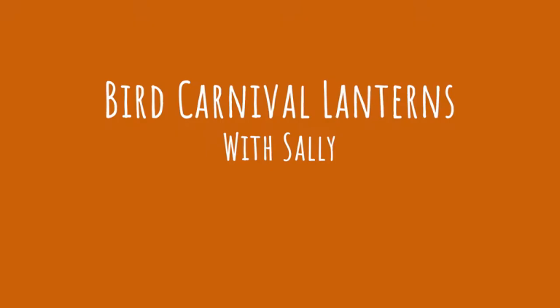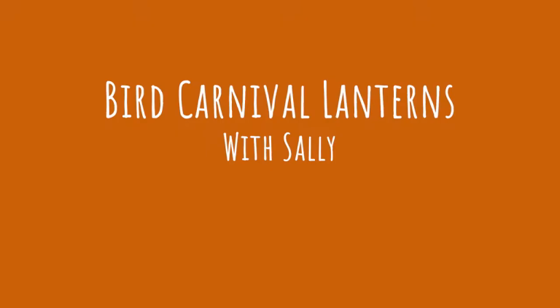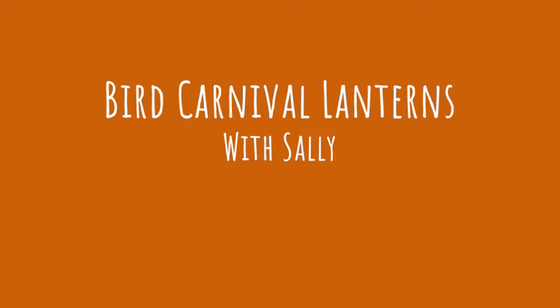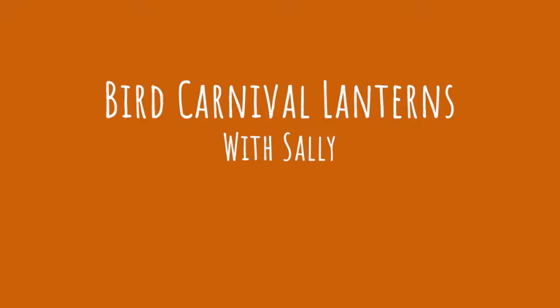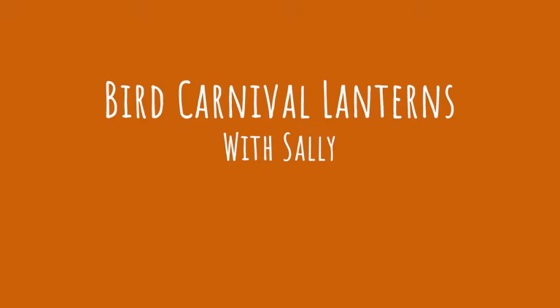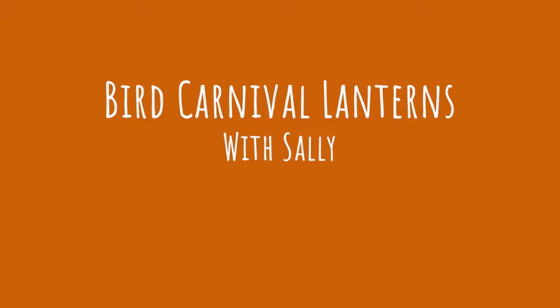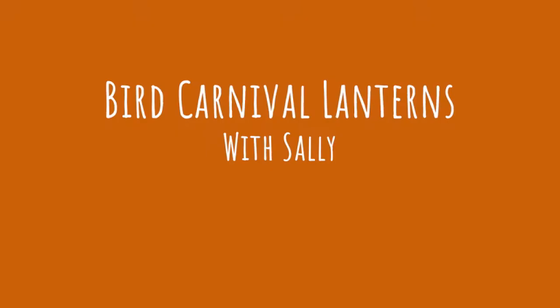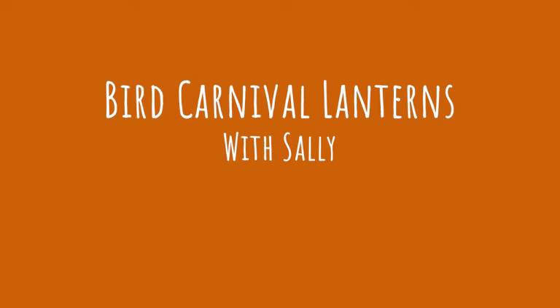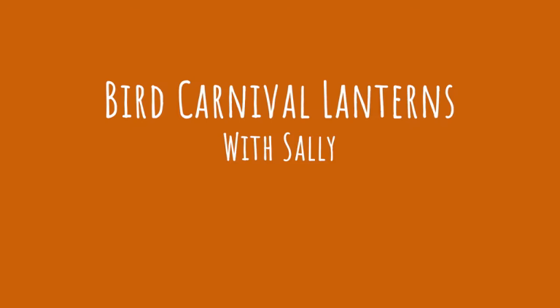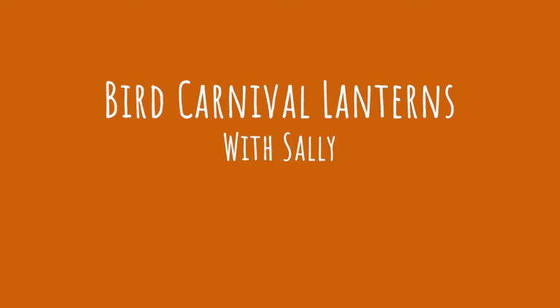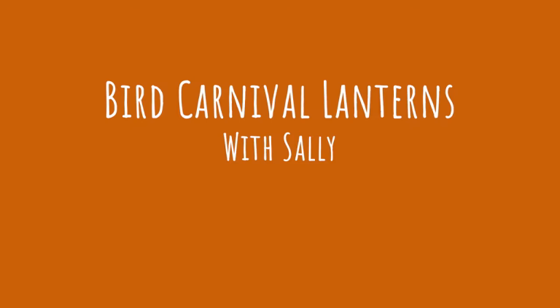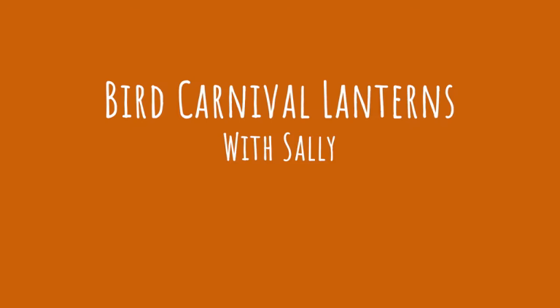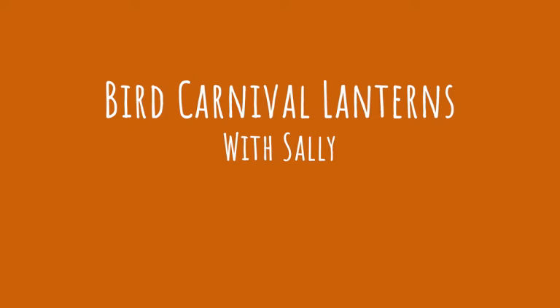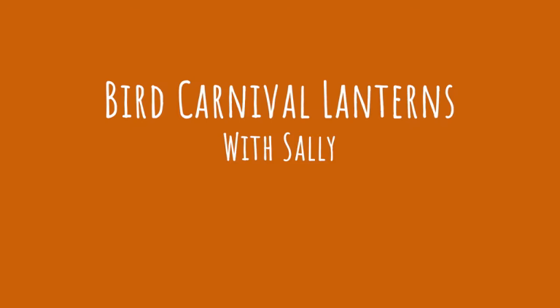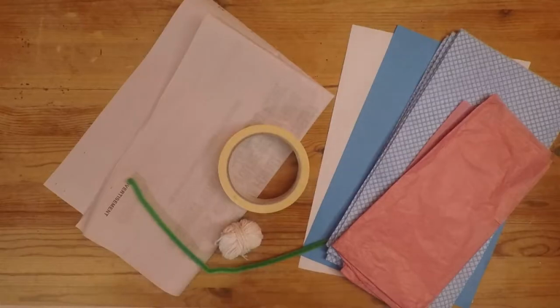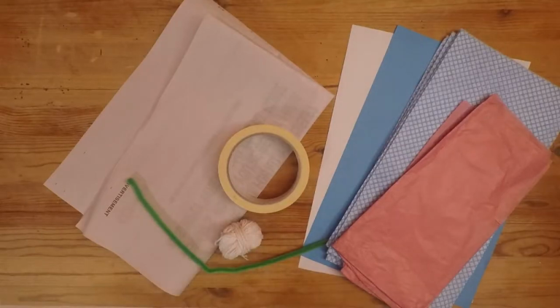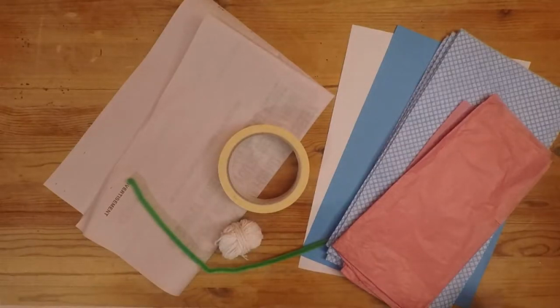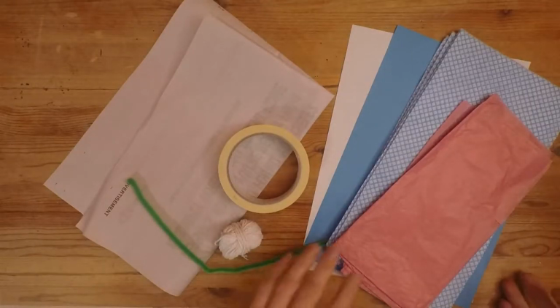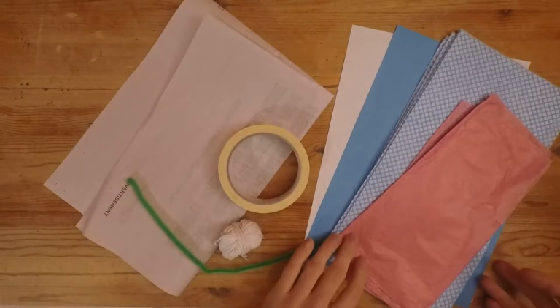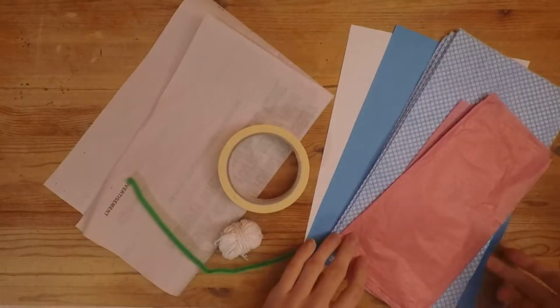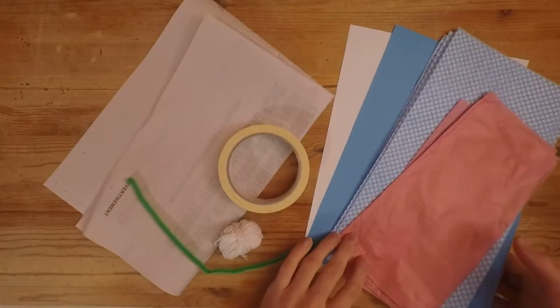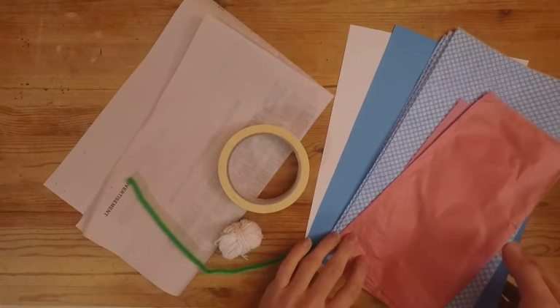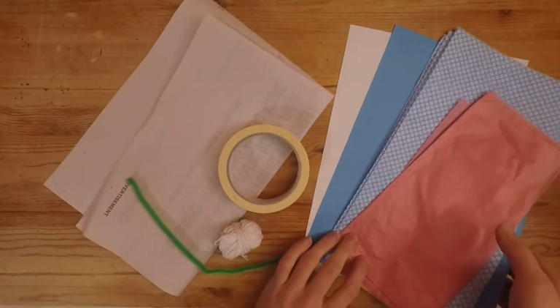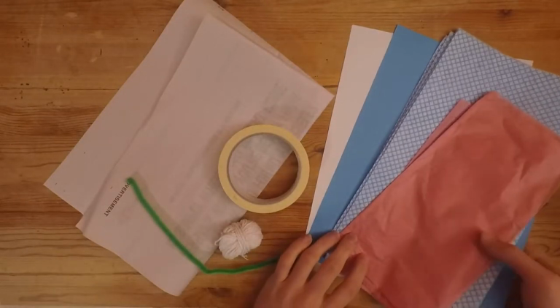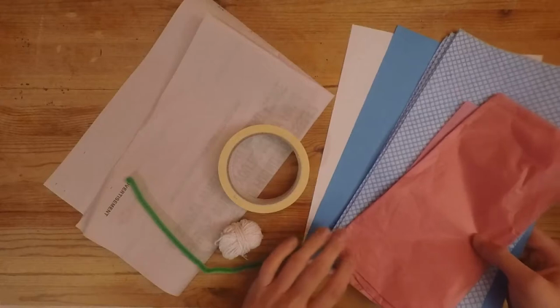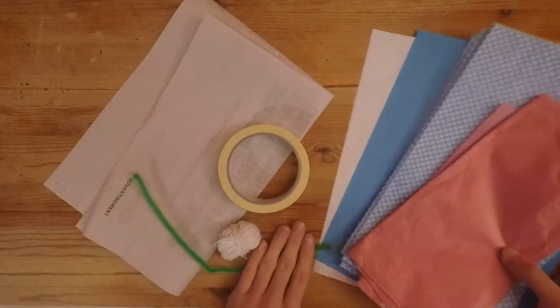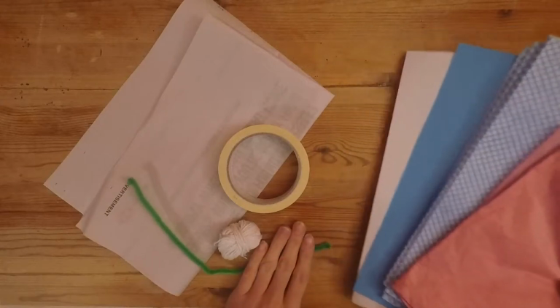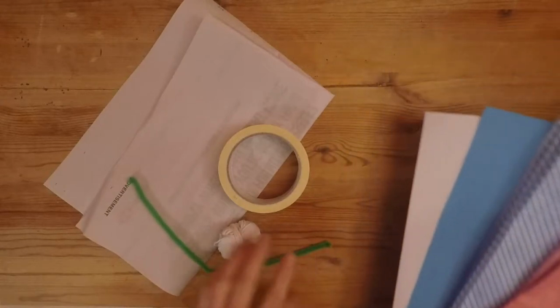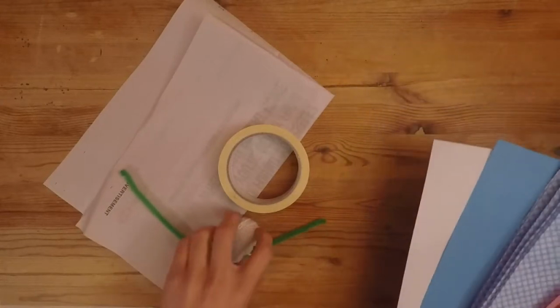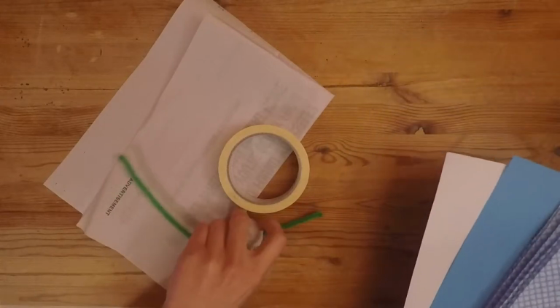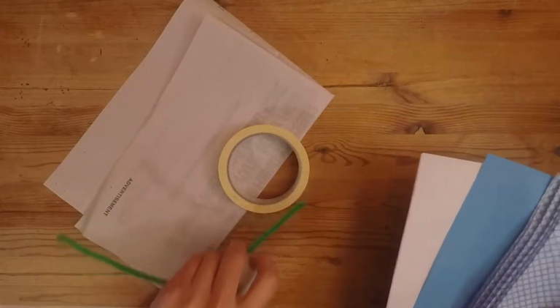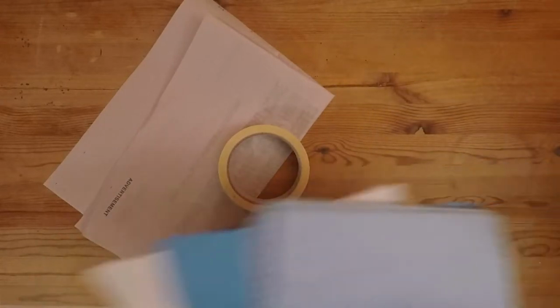We've learnt about lots of different birds this week. Now it's time to dream up your own. We're going to make a gorgeous carnival lantern. This project could get a little bit messy.